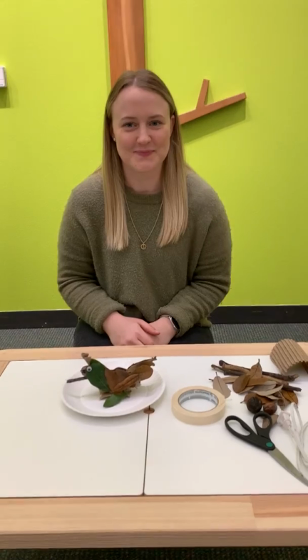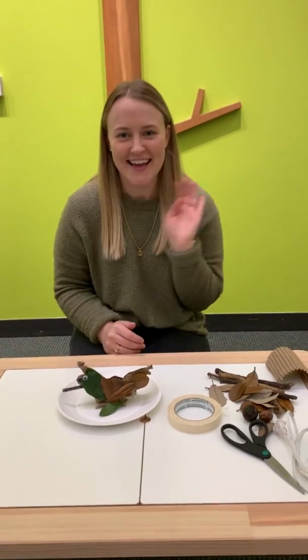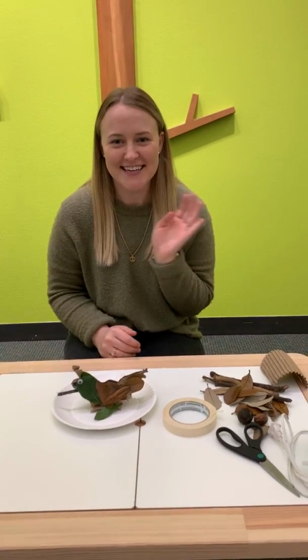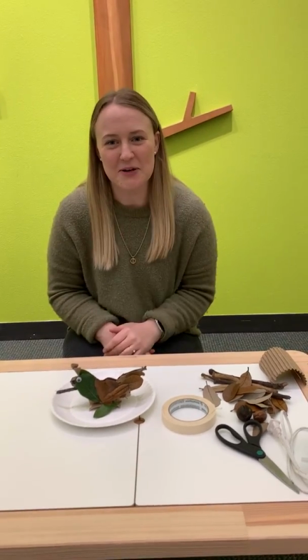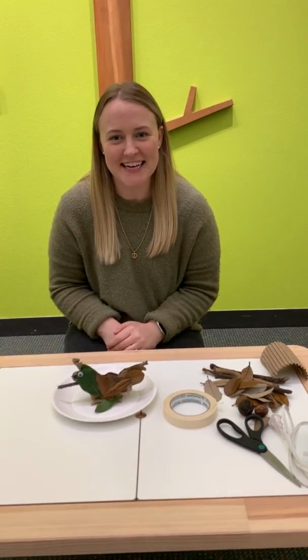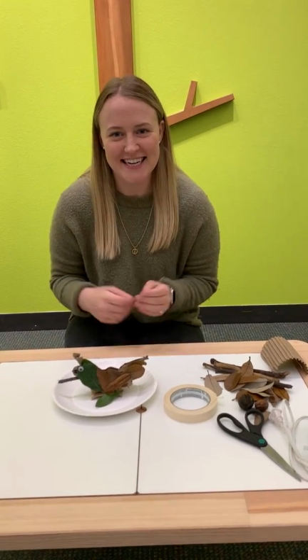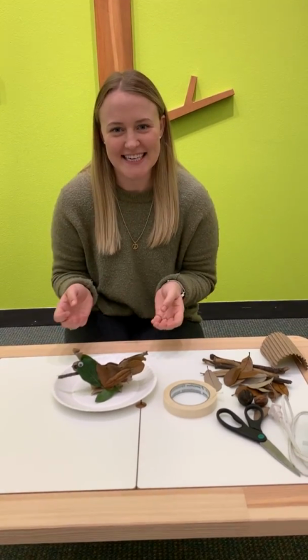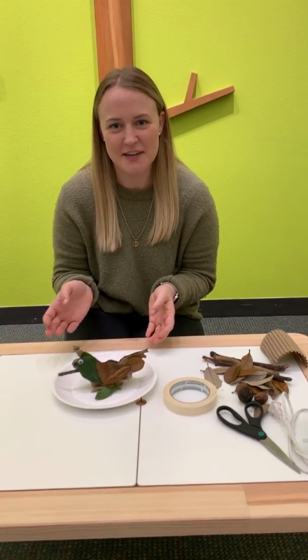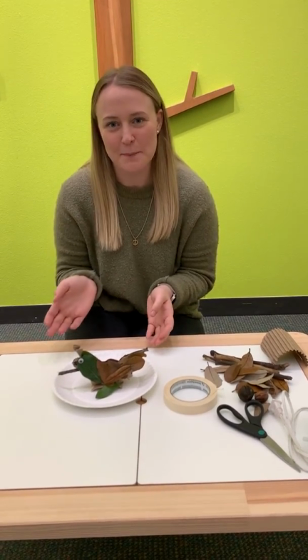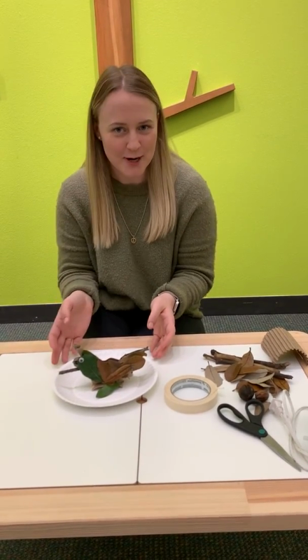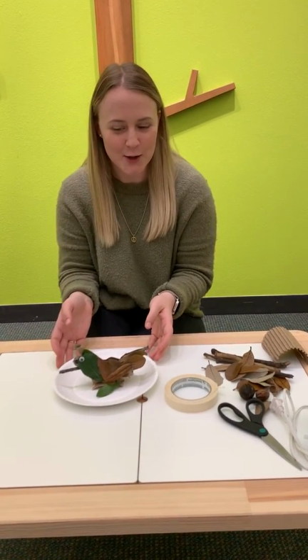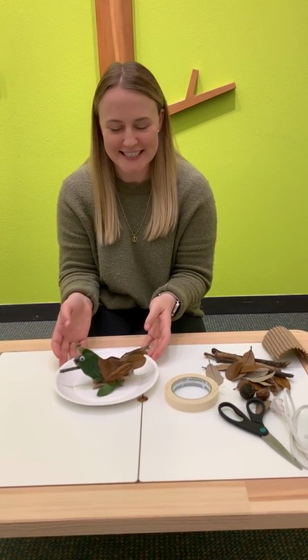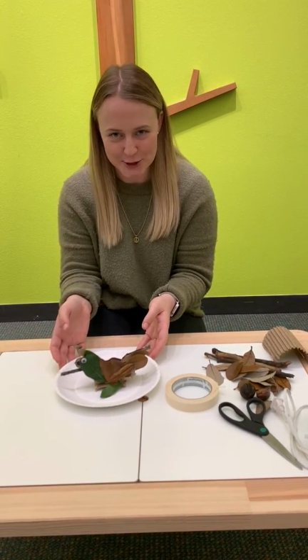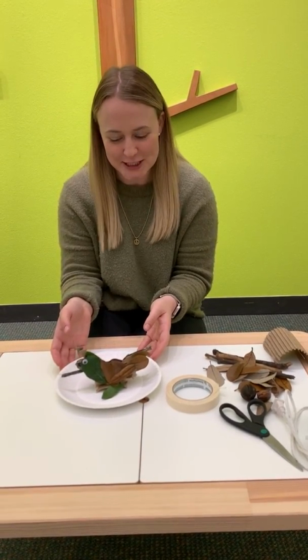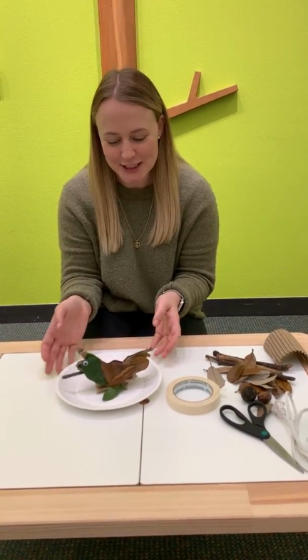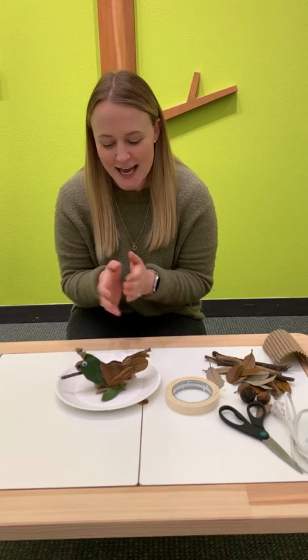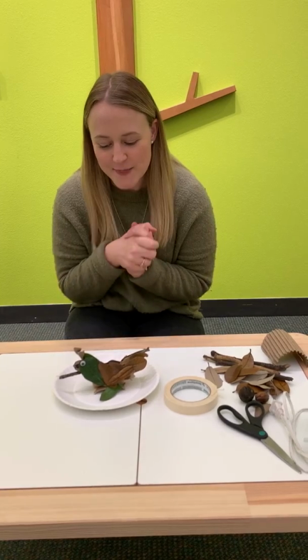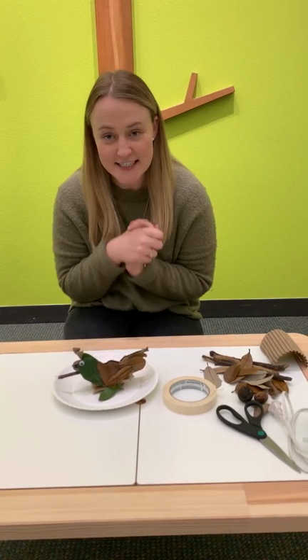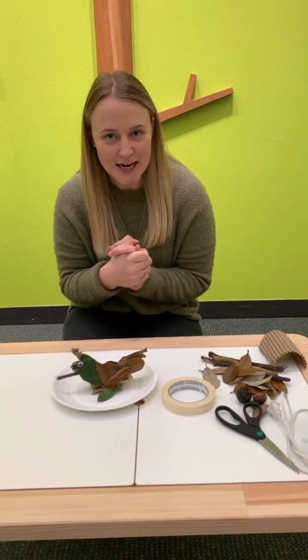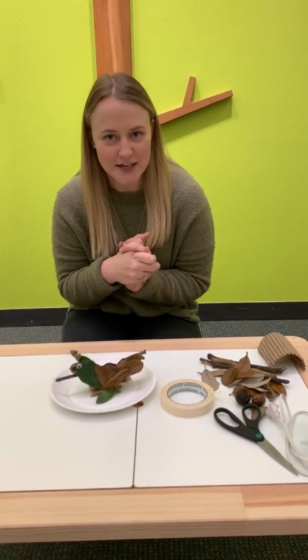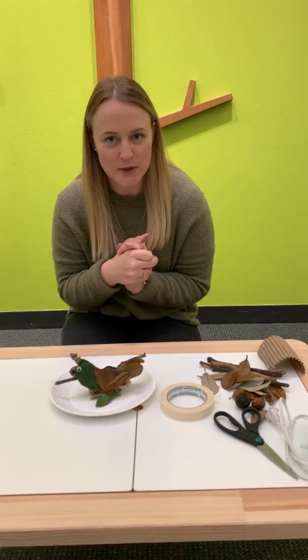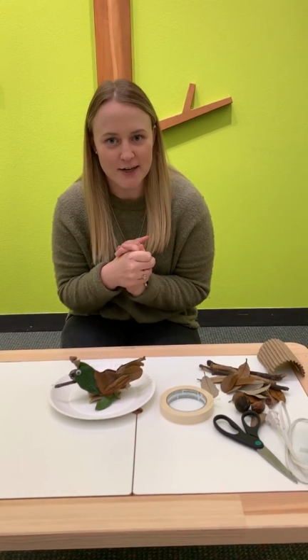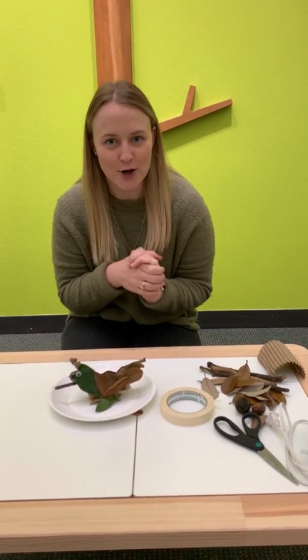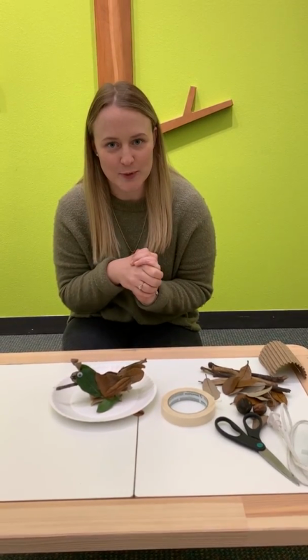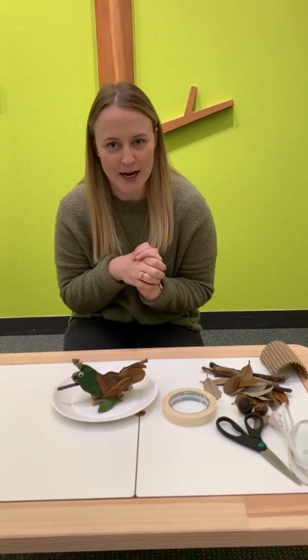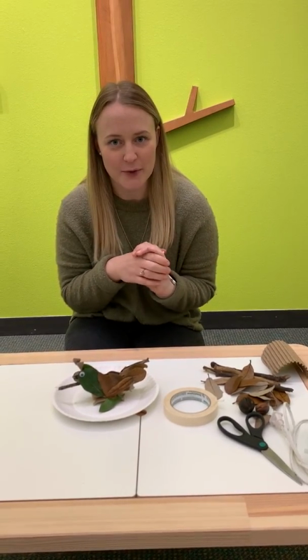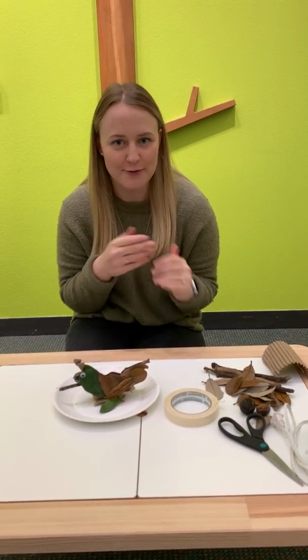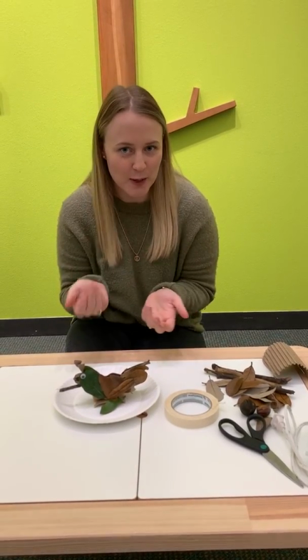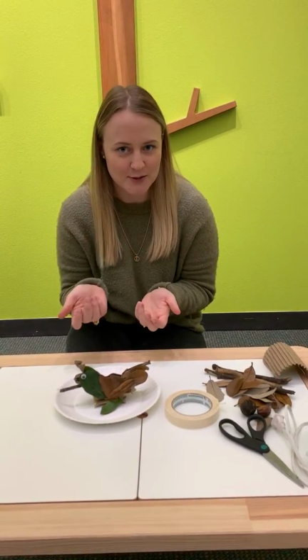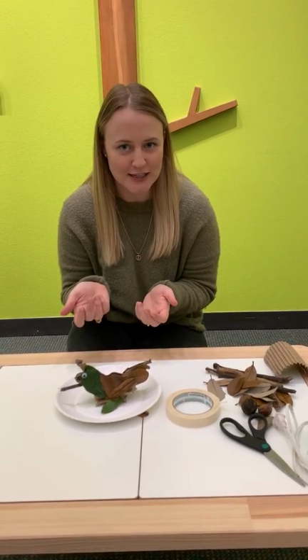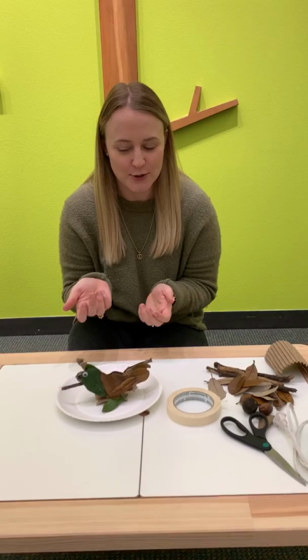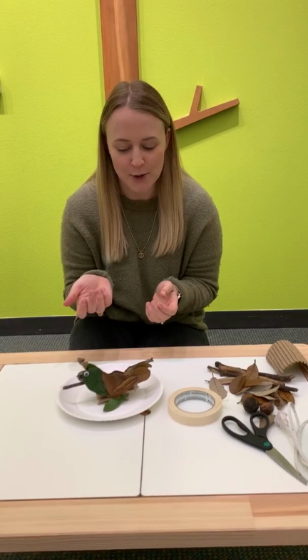Hey guys, welcome back. Today's activity for Mayborn at Home is Nature Creatures. This is another activity that we did over our spring break that we kind of repurposed for you guys to do at home.